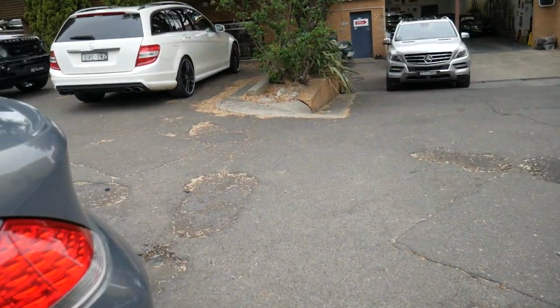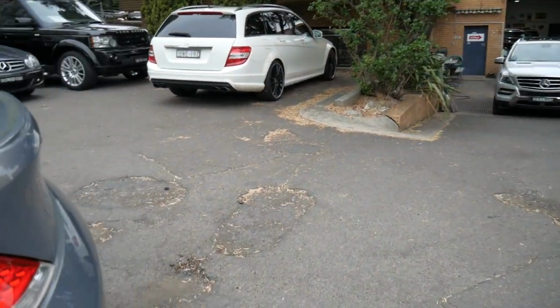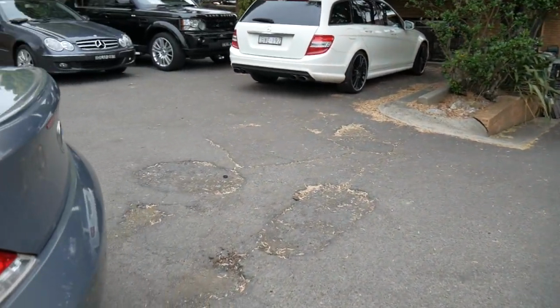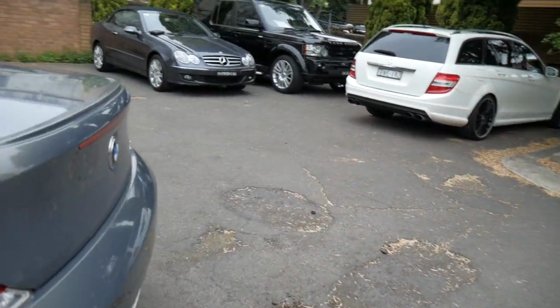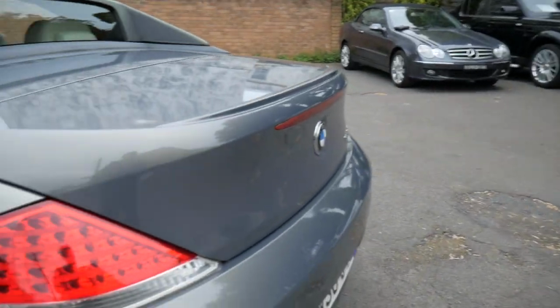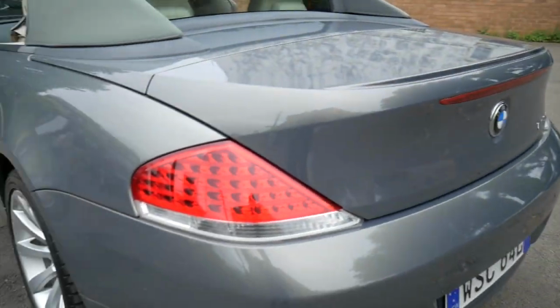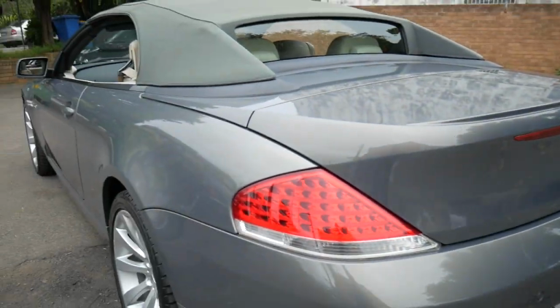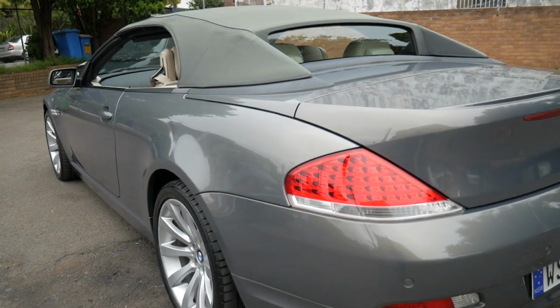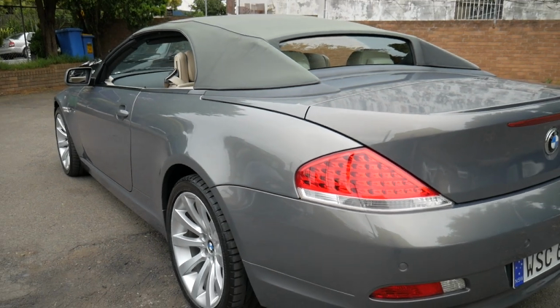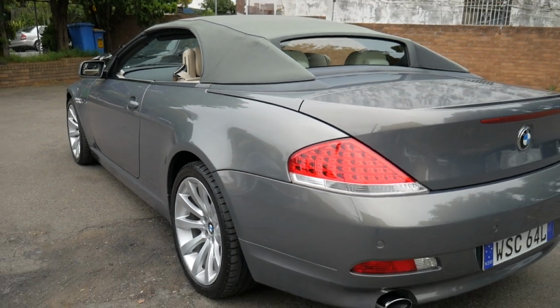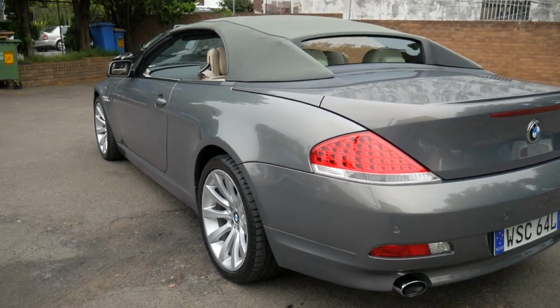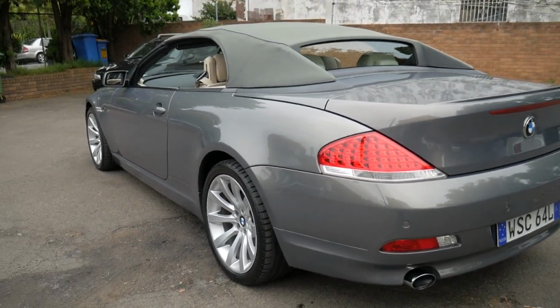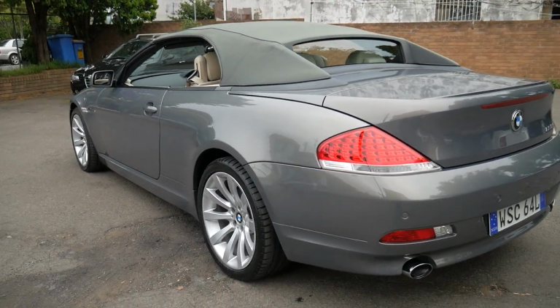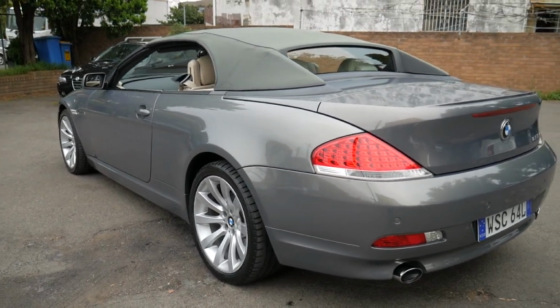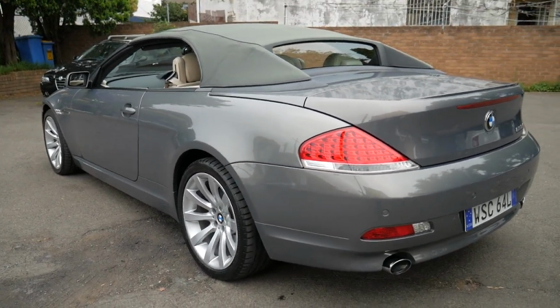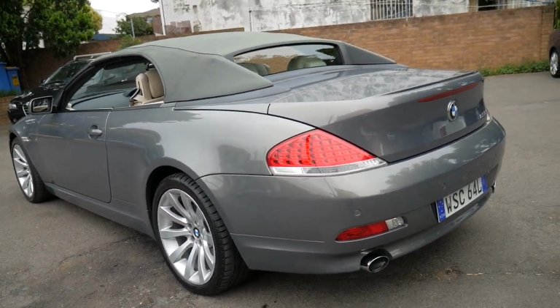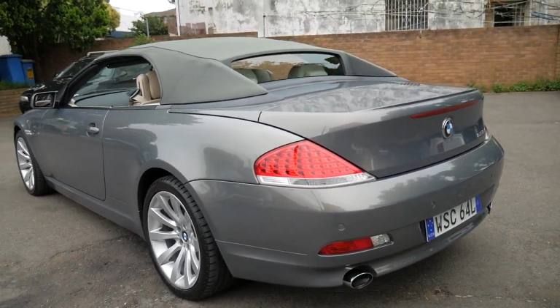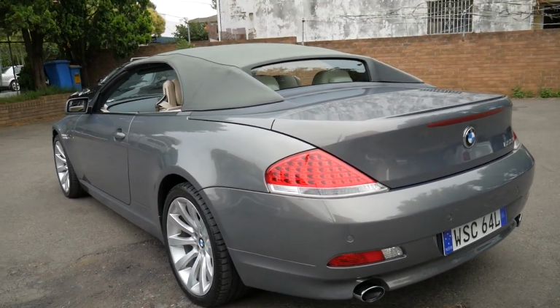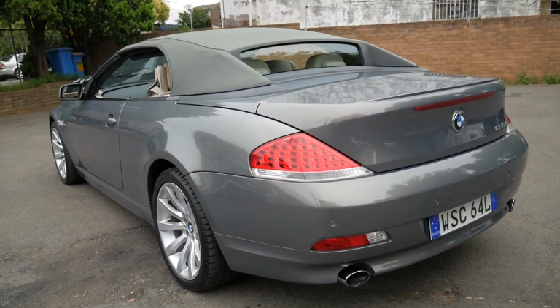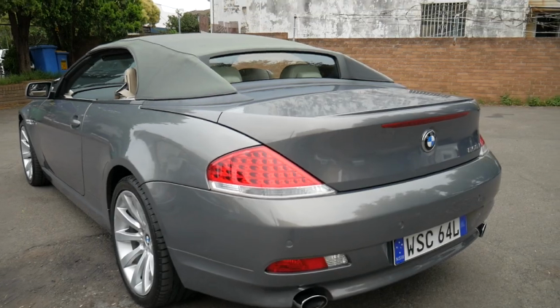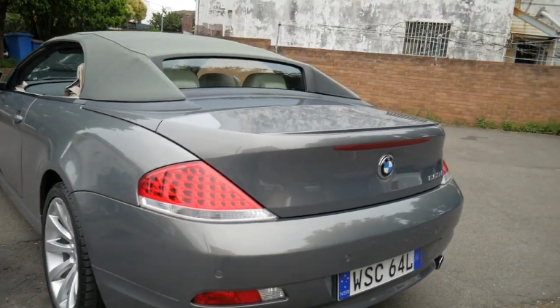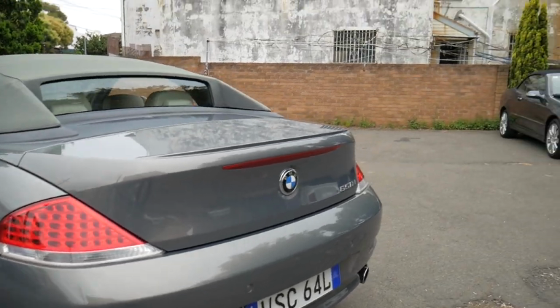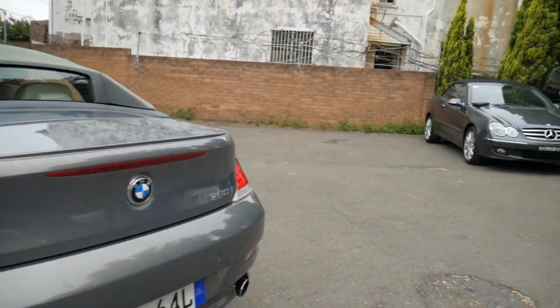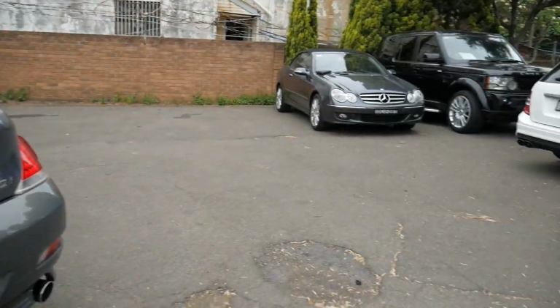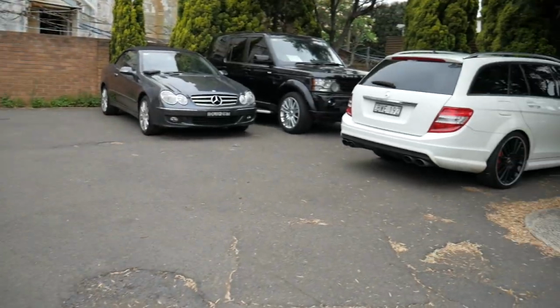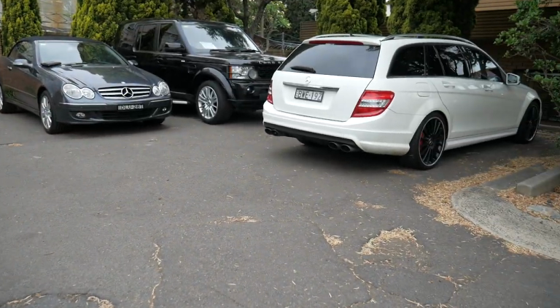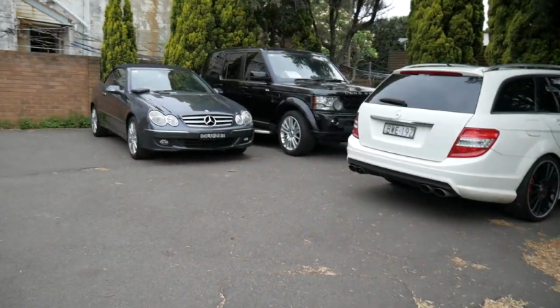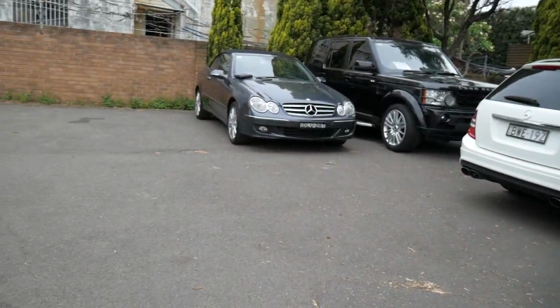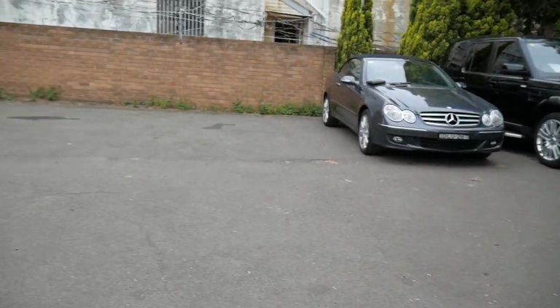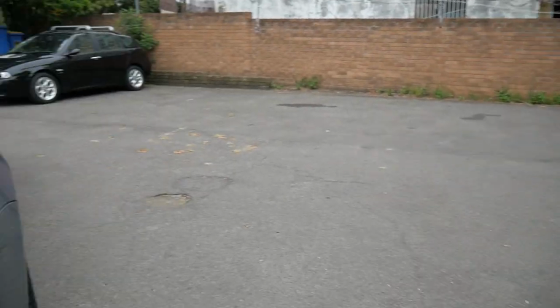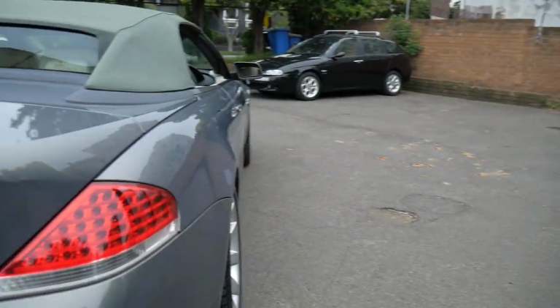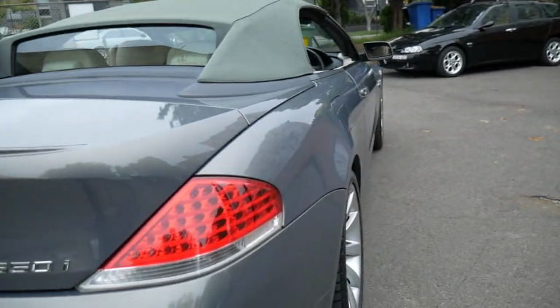We have our own mechanic, we can do extended warranties, we've got a detailer on site, we can offer finance at very competitive rates, and we've been buying and selling these sorts of cars for about 24 or 25 years.